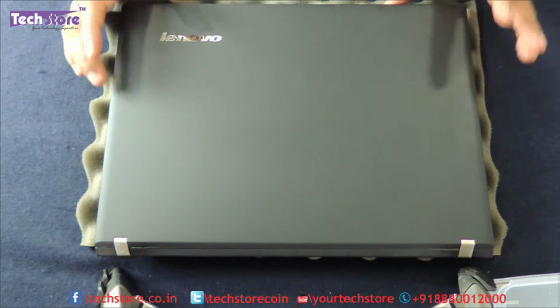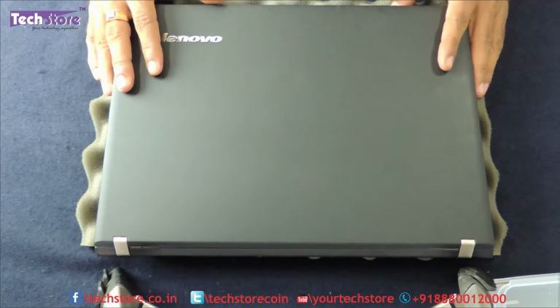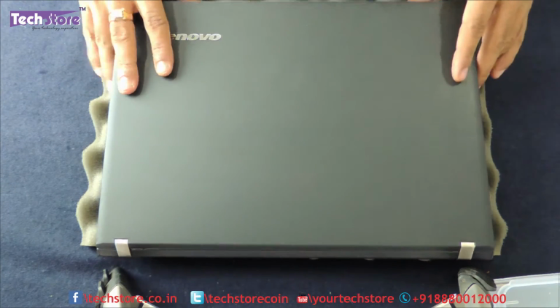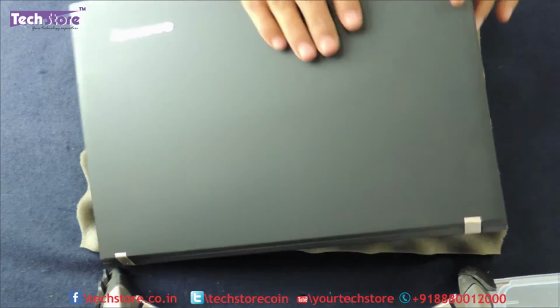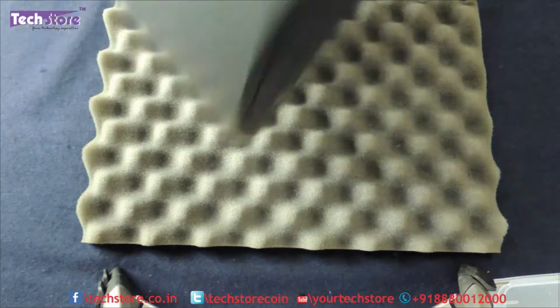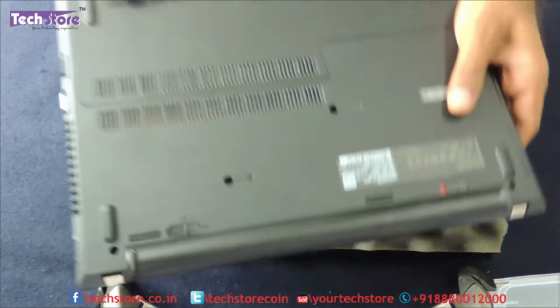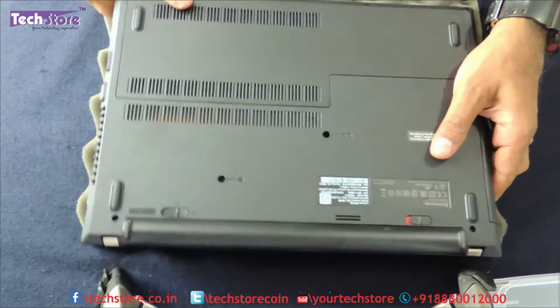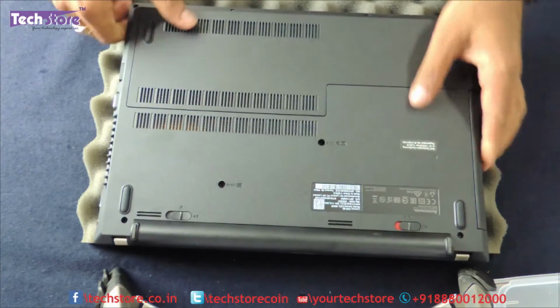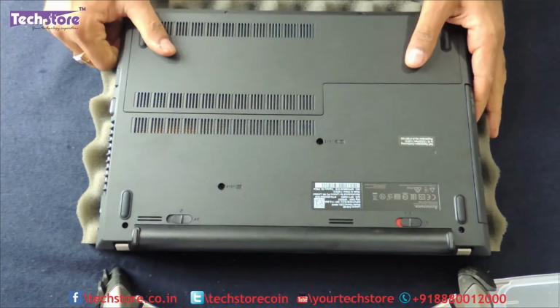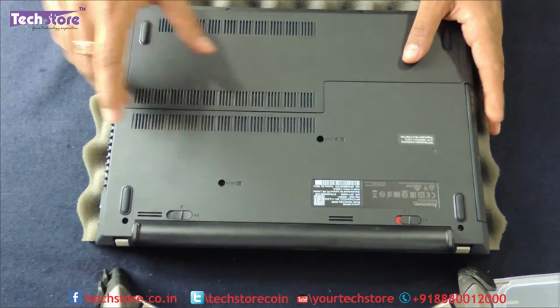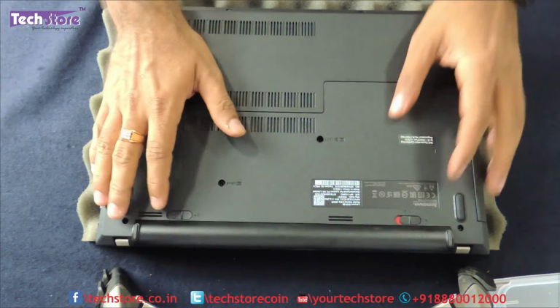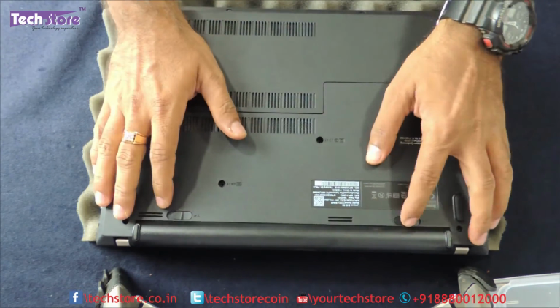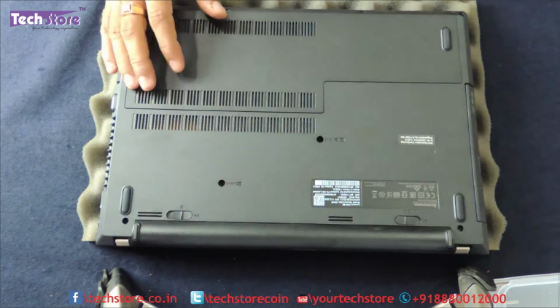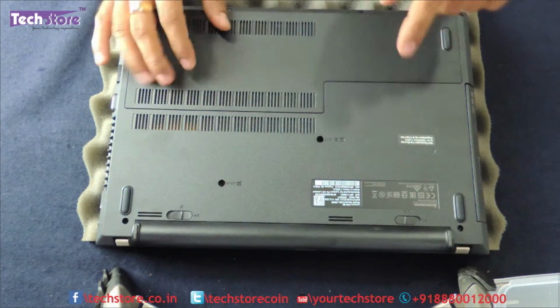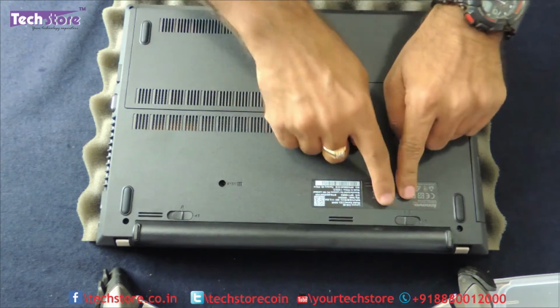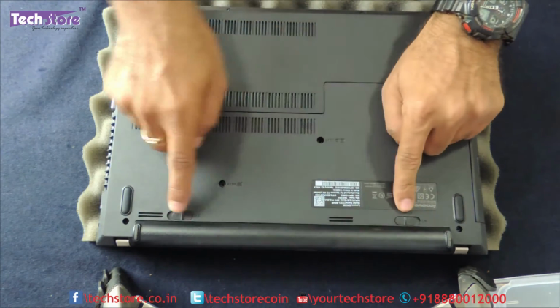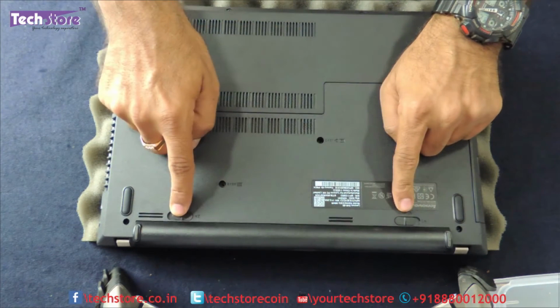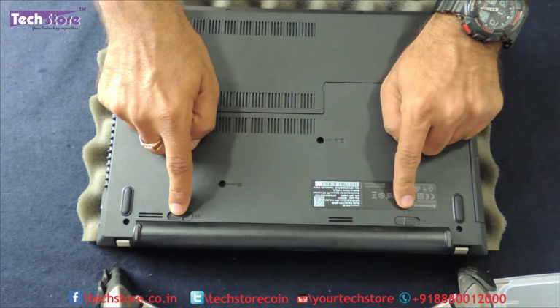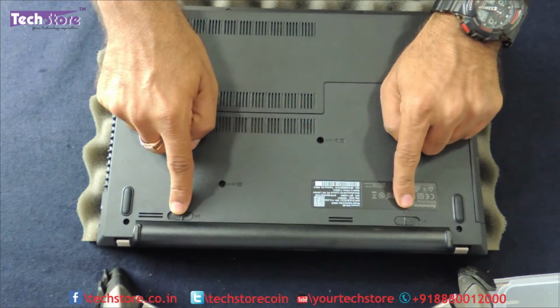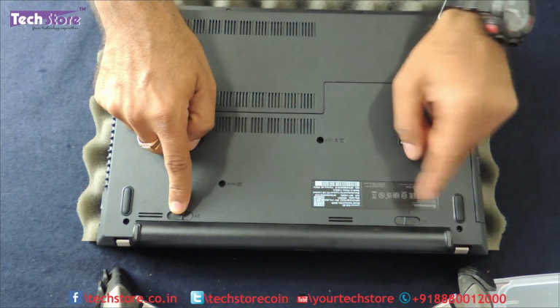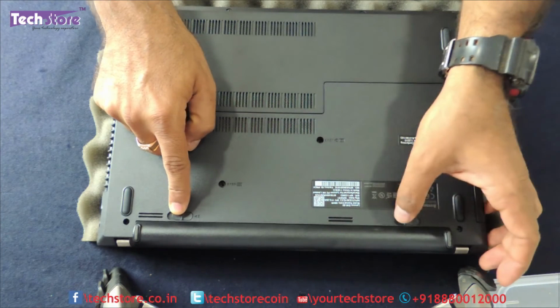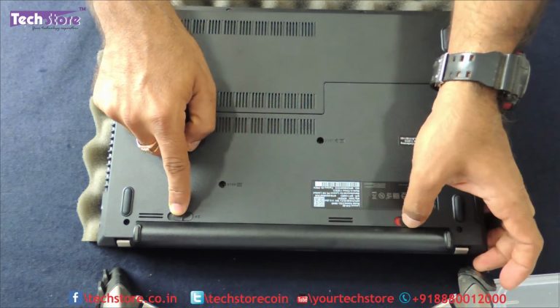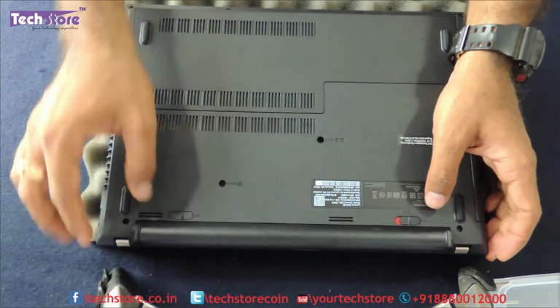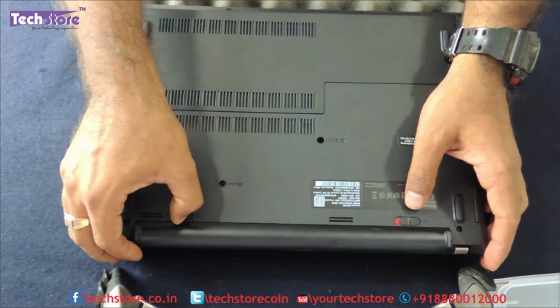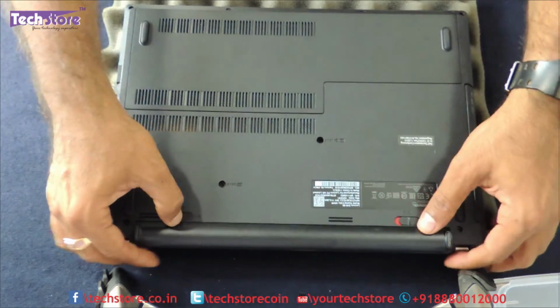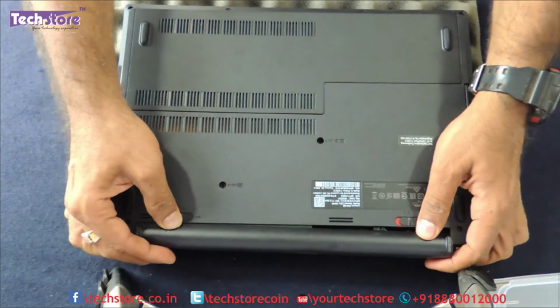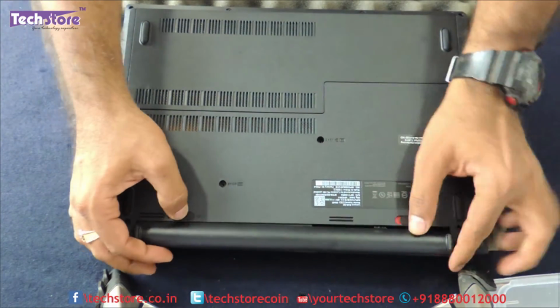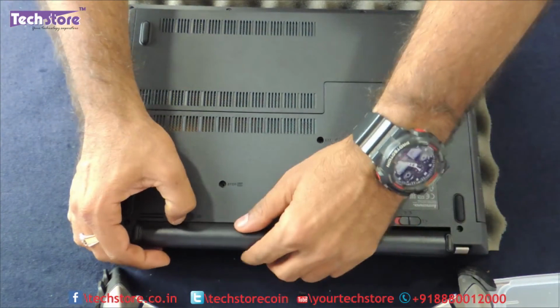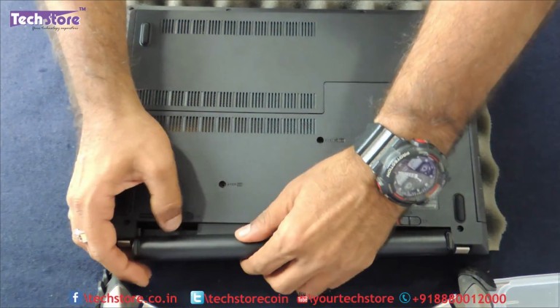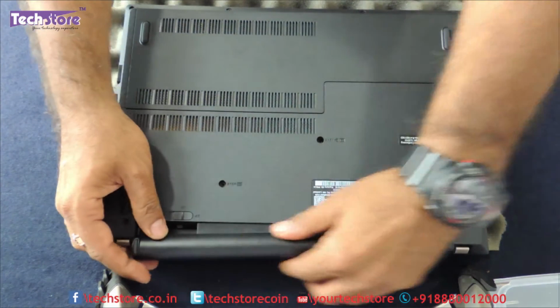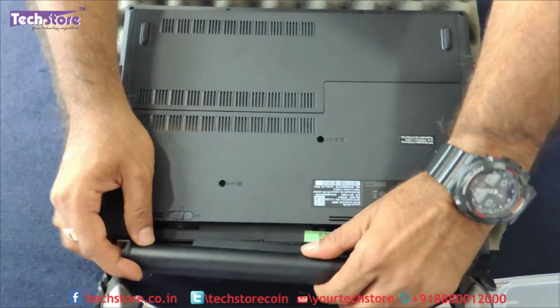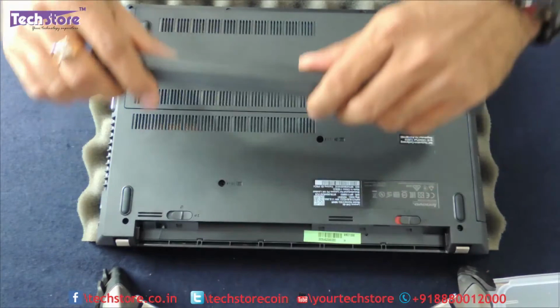The first thing you need to do is flip the laptop and remove the battery. The two locks will be like this, so you just need to open them and remove the battery.